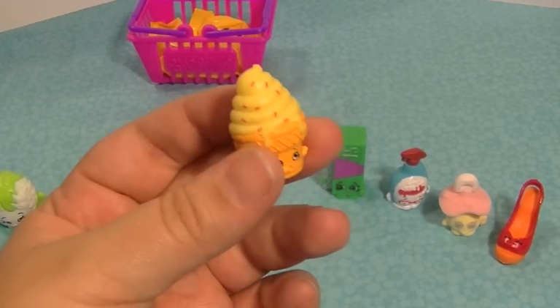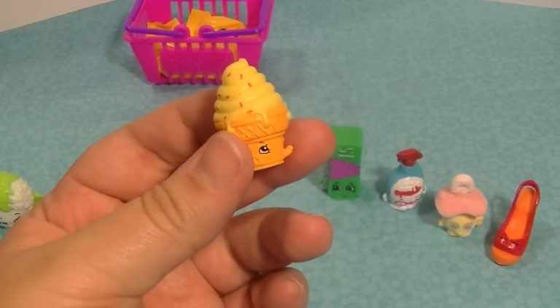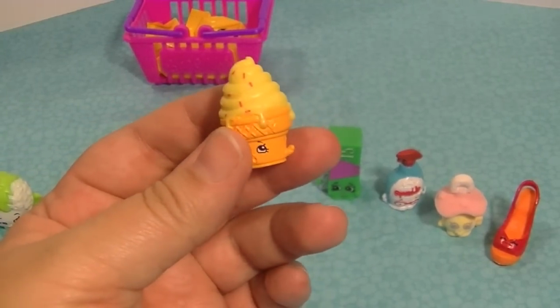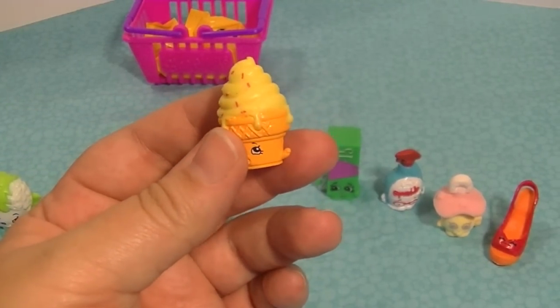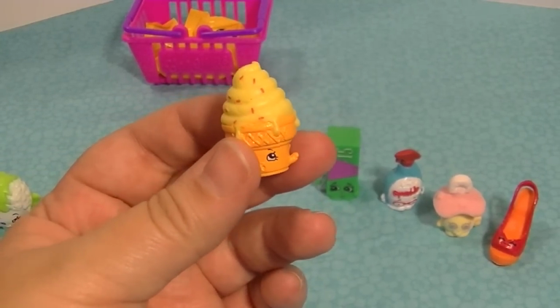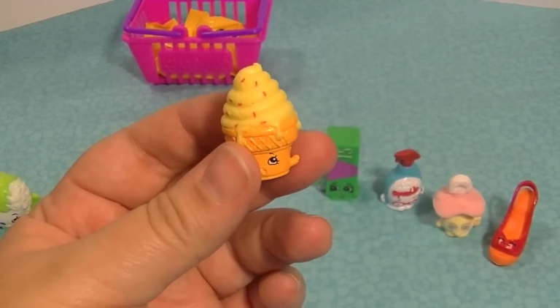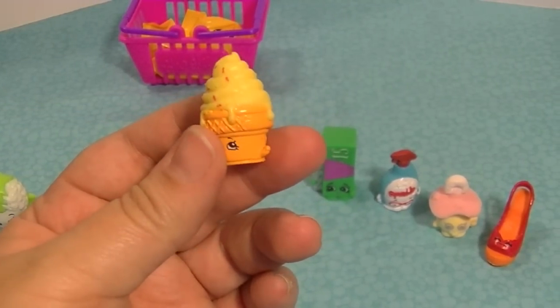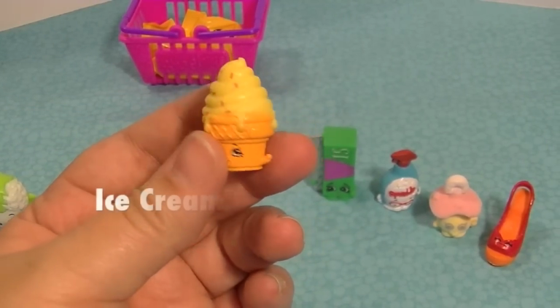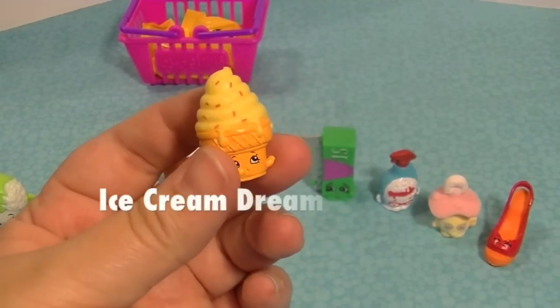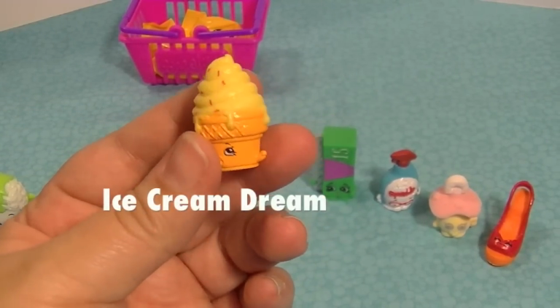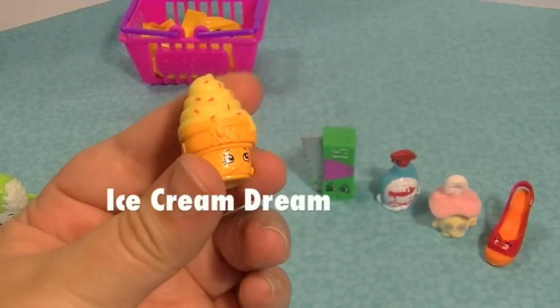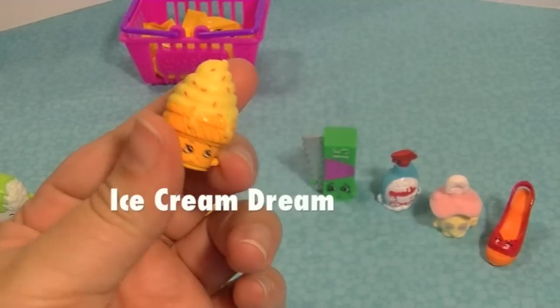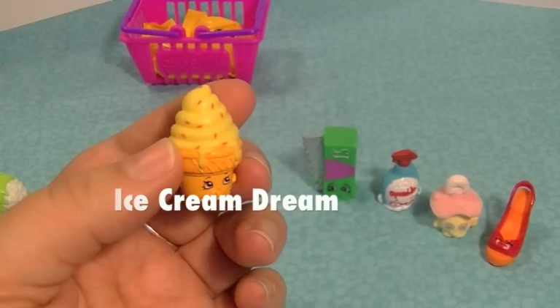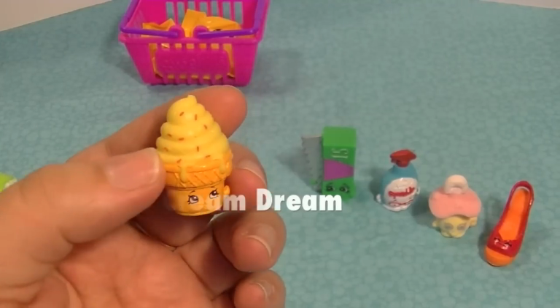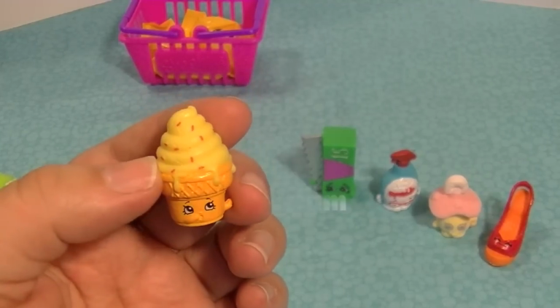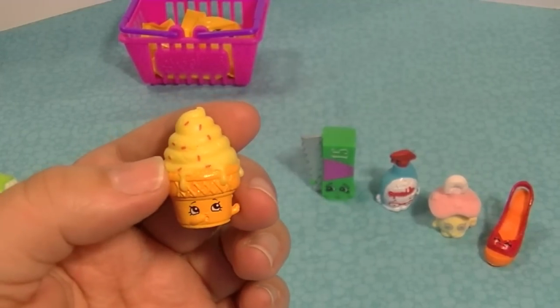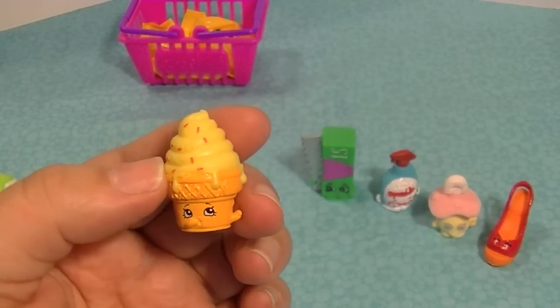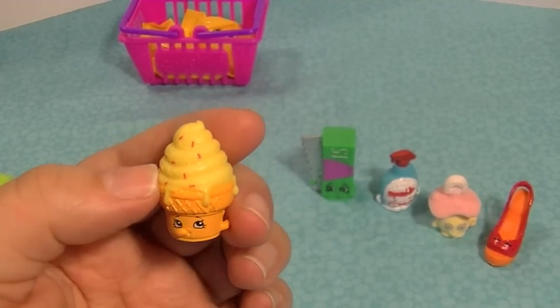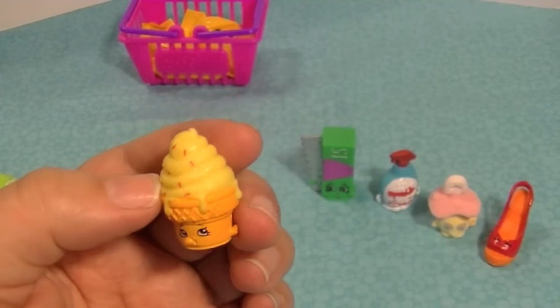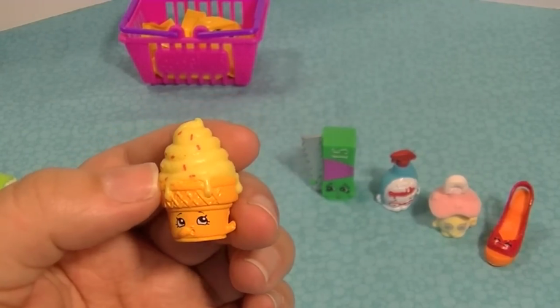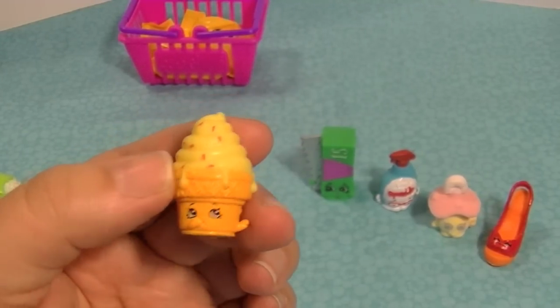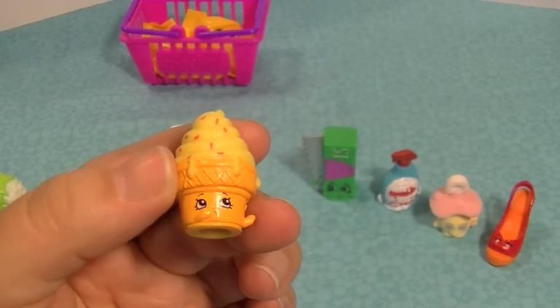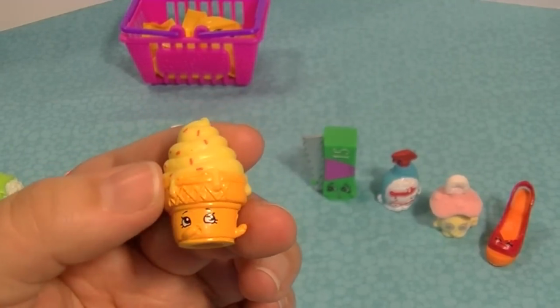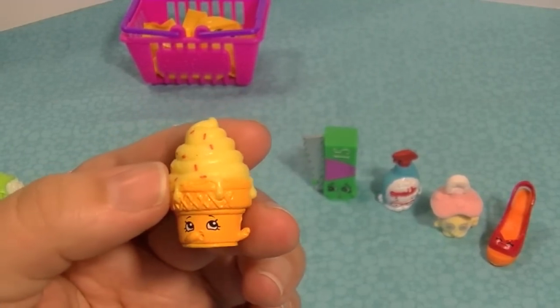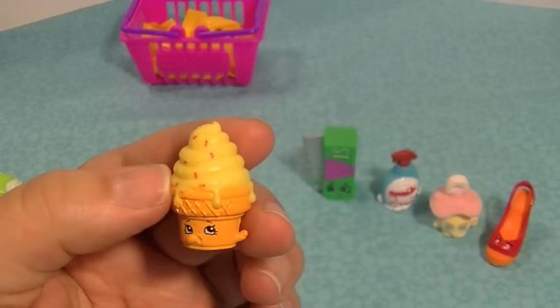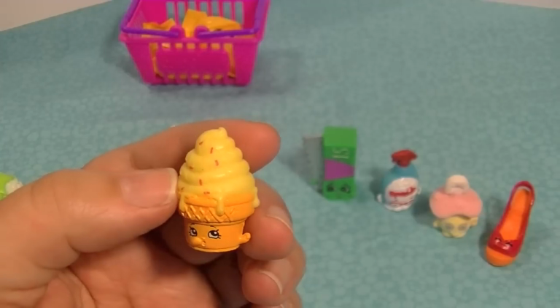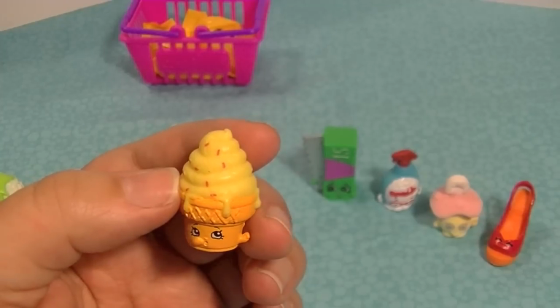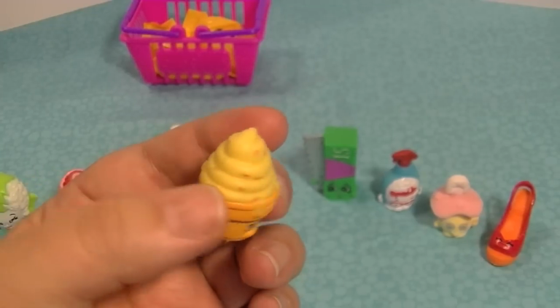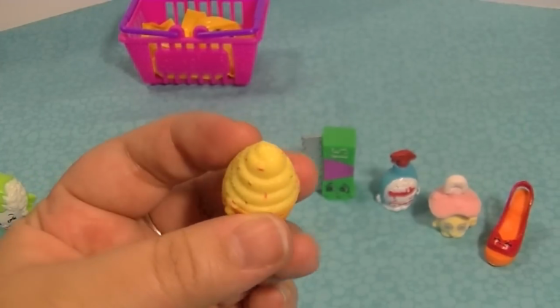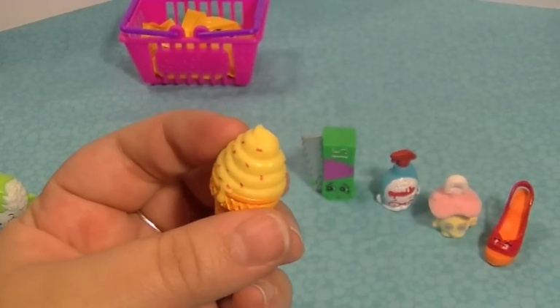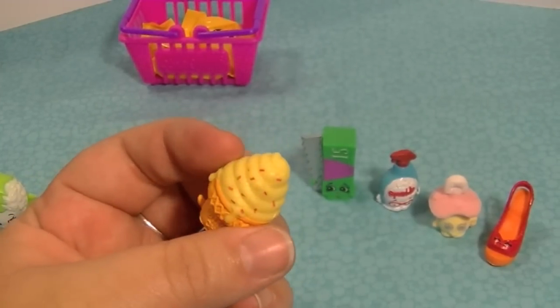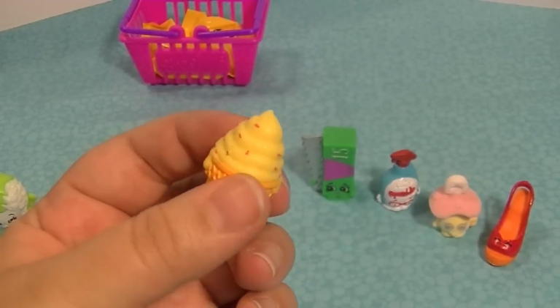This one is Ice Cream Dream — so cute! A little ice cream cone with sprinkles, and look at that face — she's got her hand to her mouth. Oh my goodness, she's starting to melt a little too!